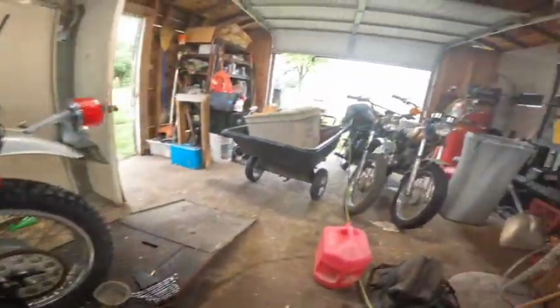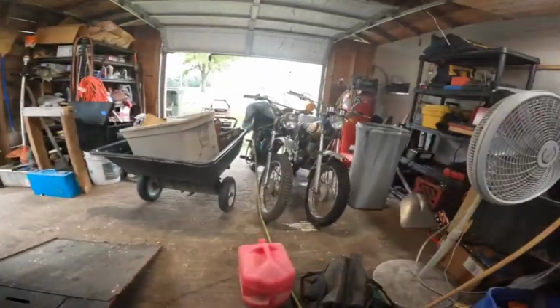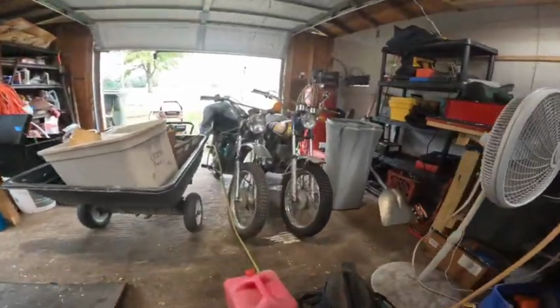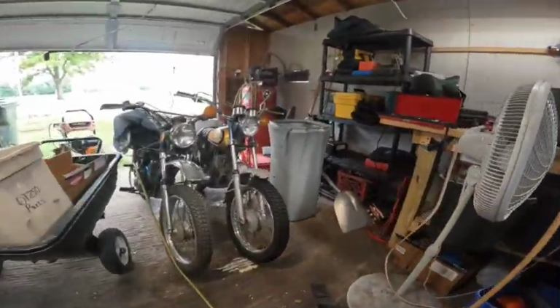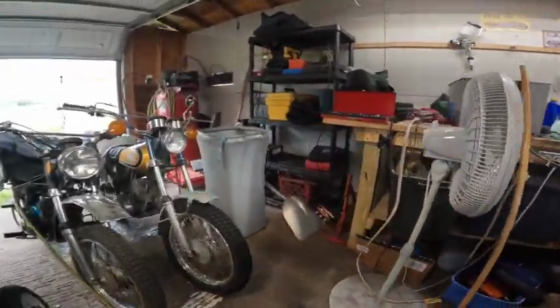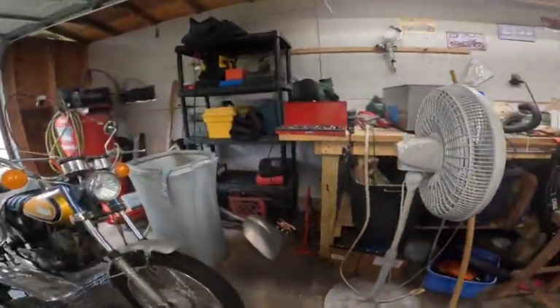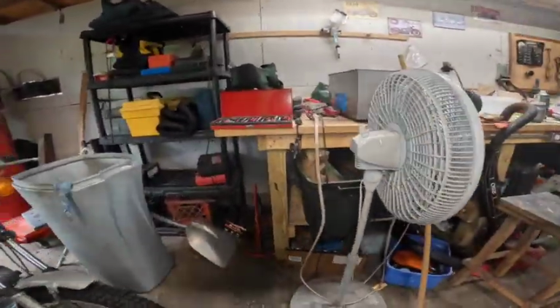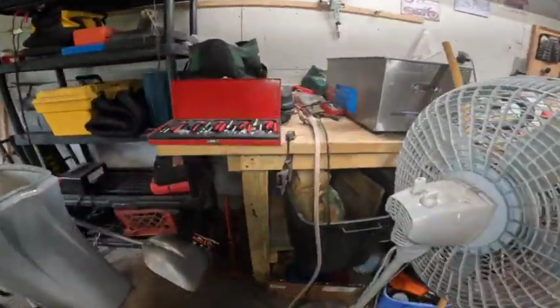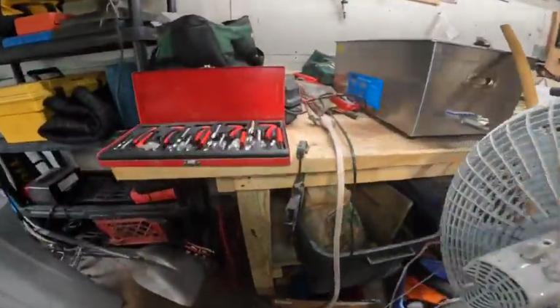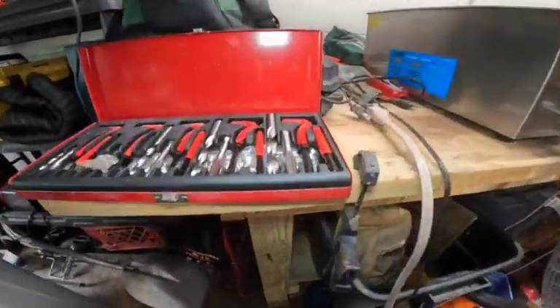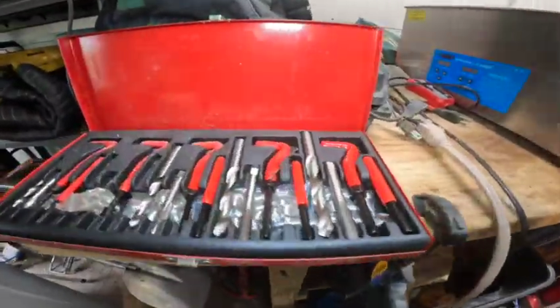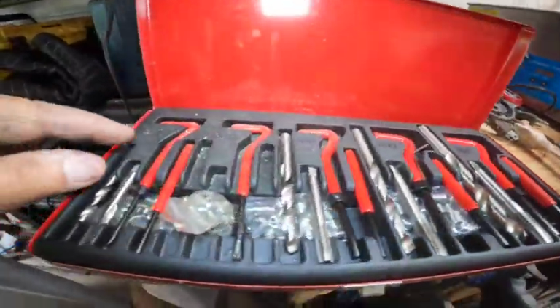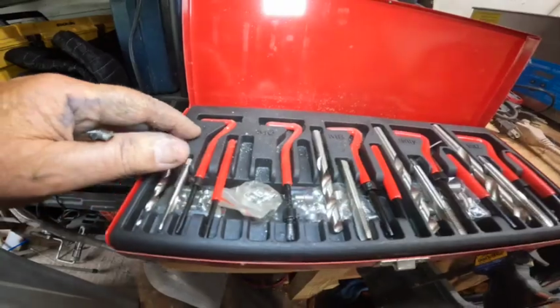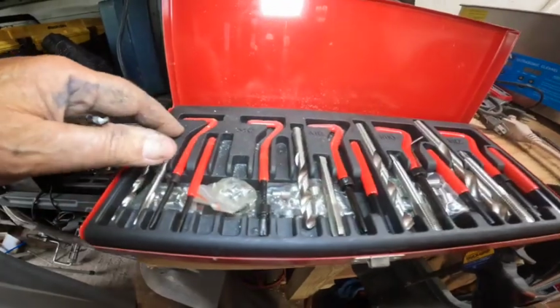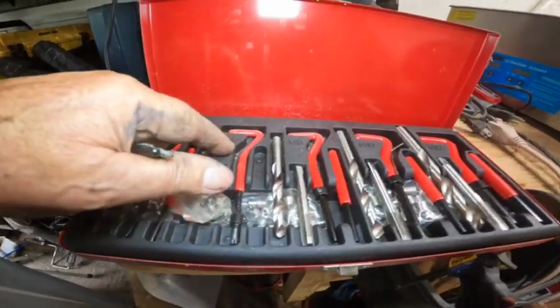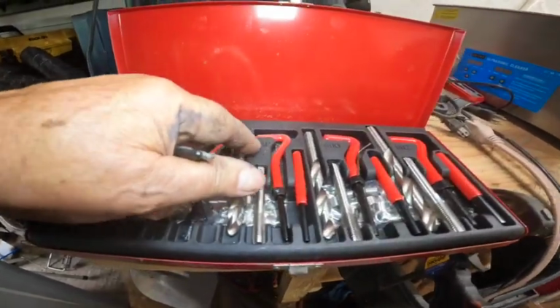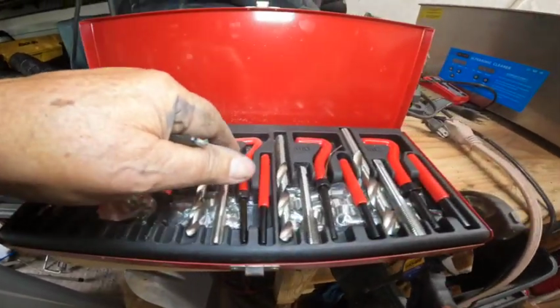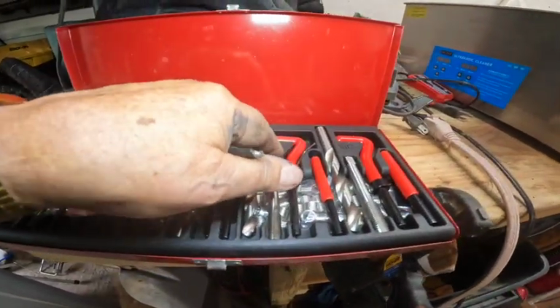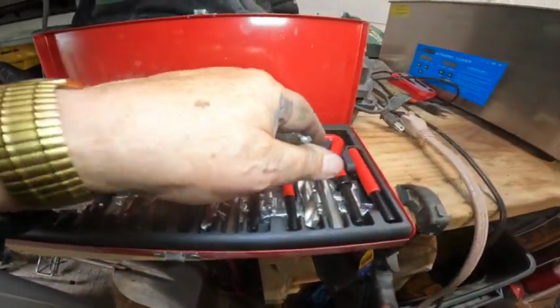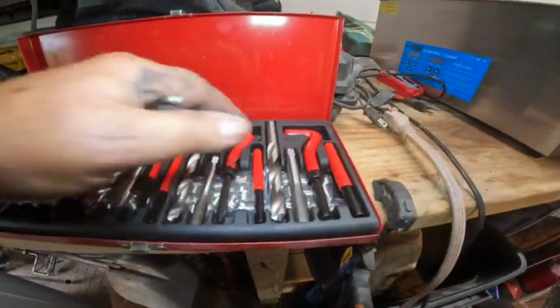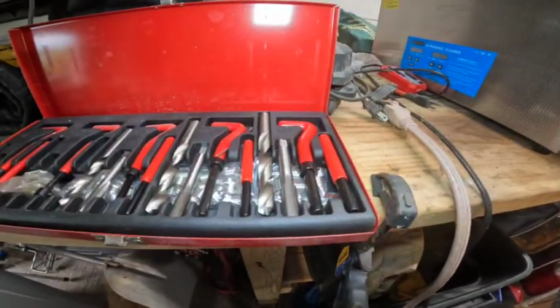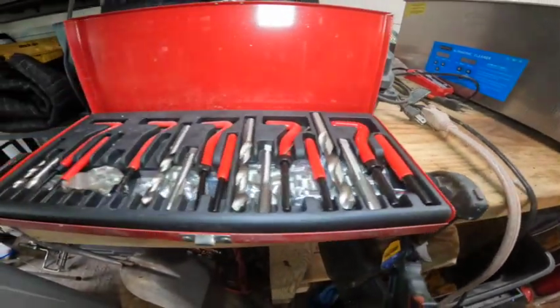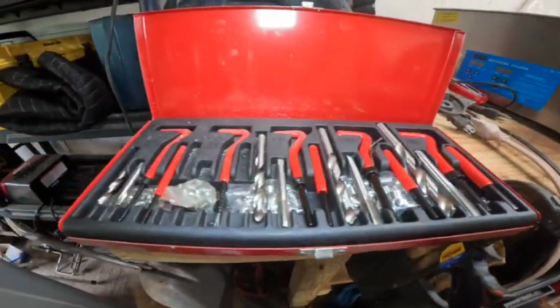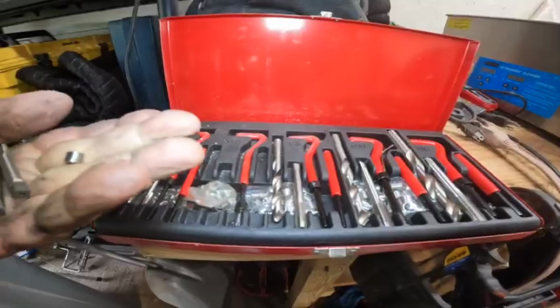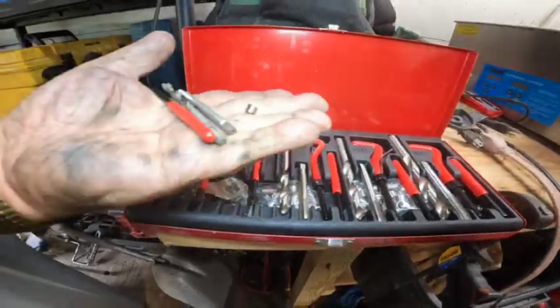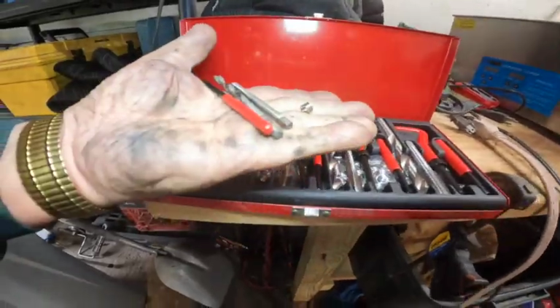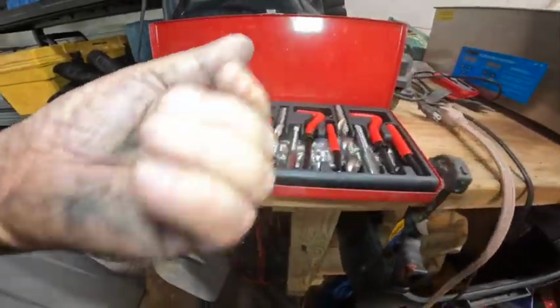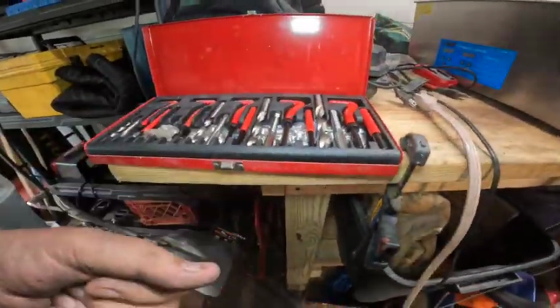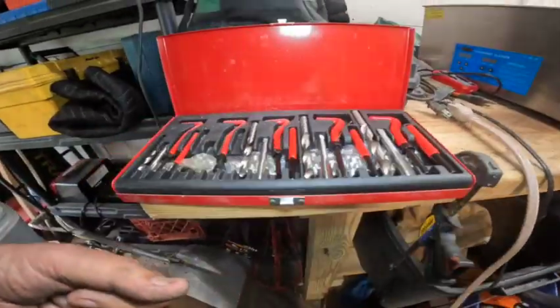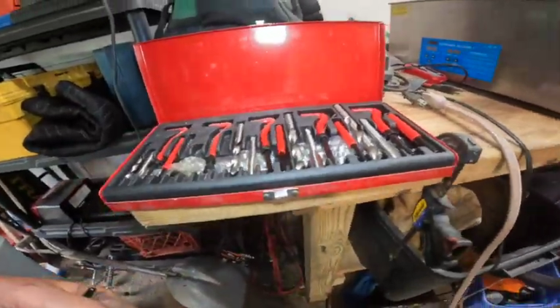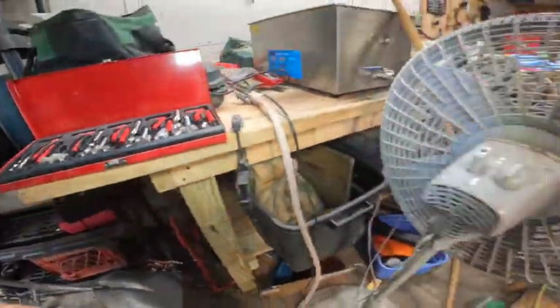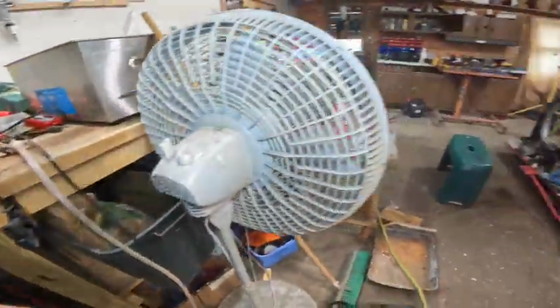Anyway, we got this helicoil set here — it's part of a bigger set. It covers M5, M6, M8, M10, and M12. So I got all the pieces here. Let's get with it.